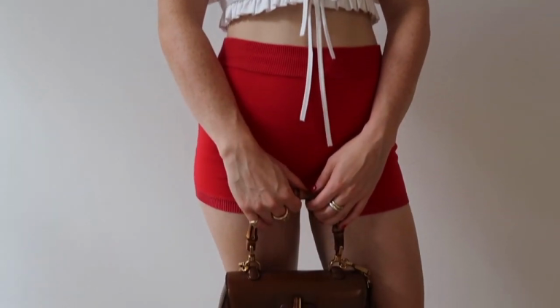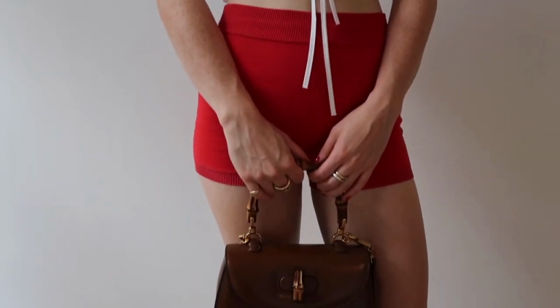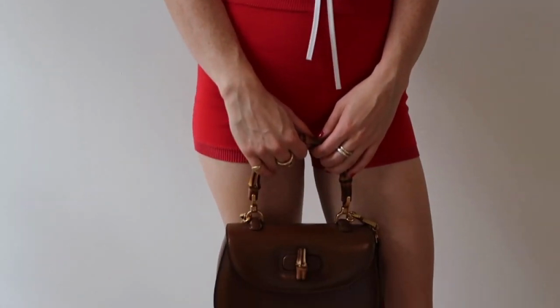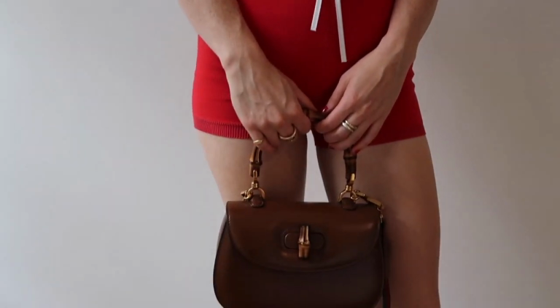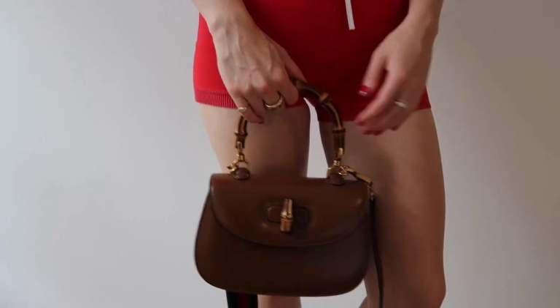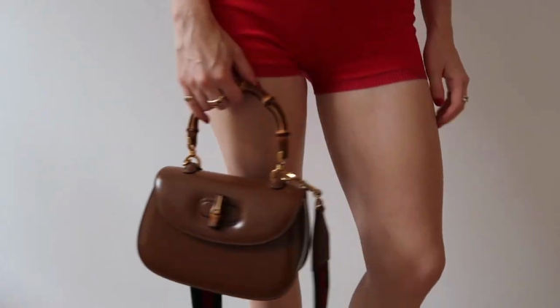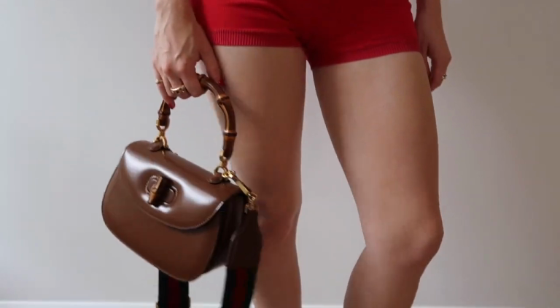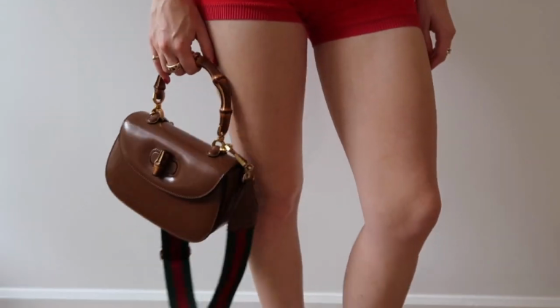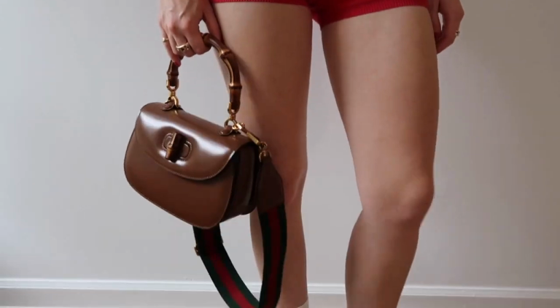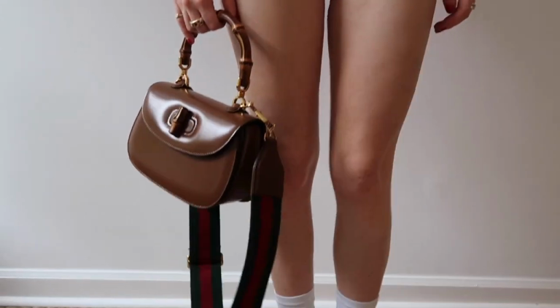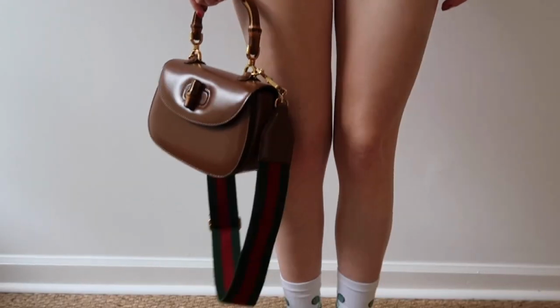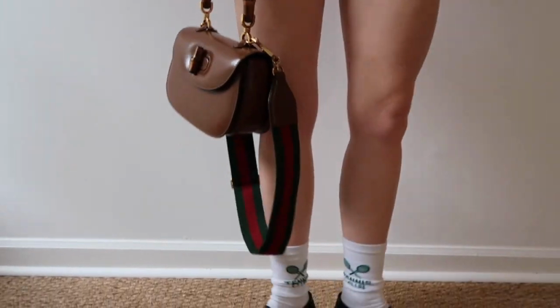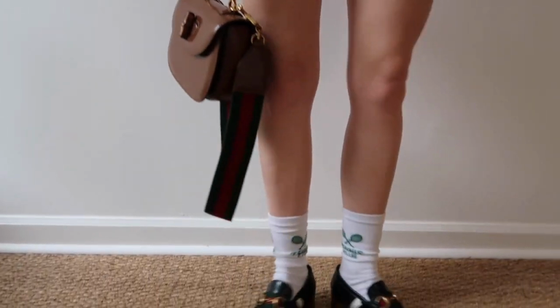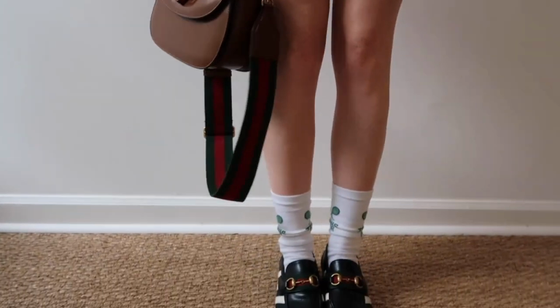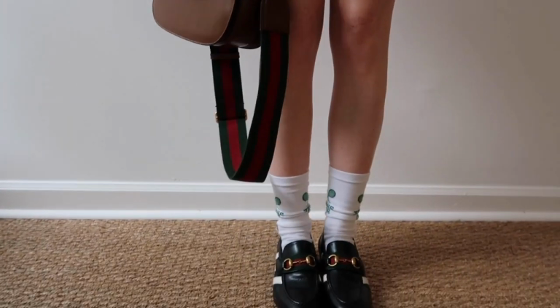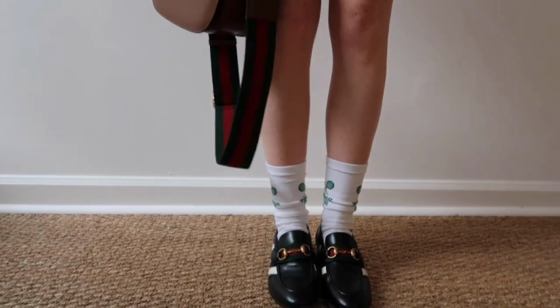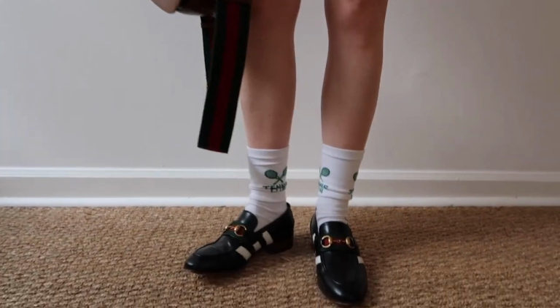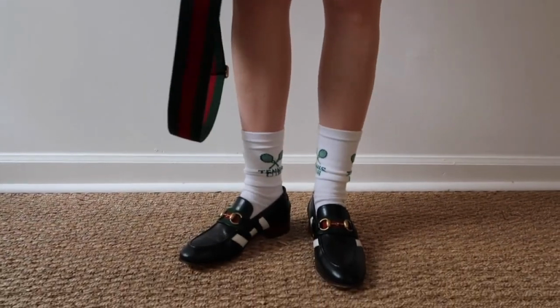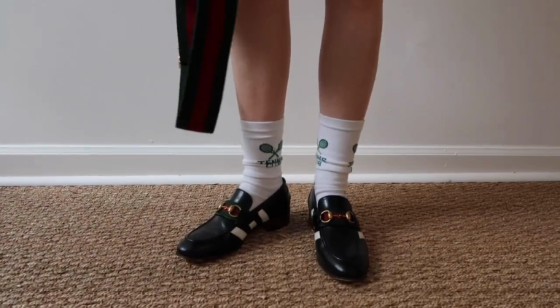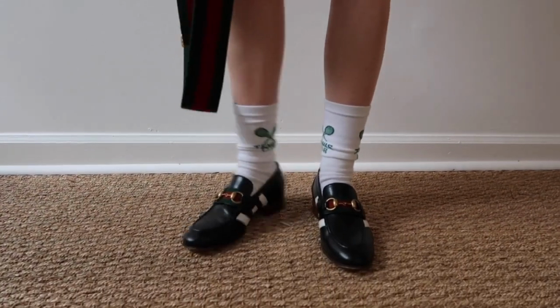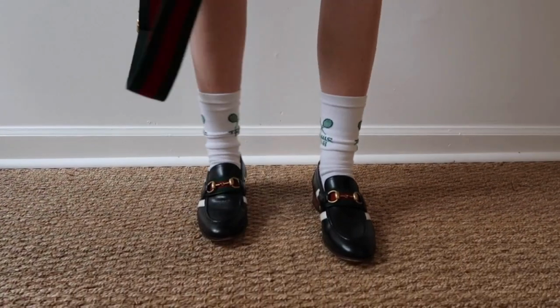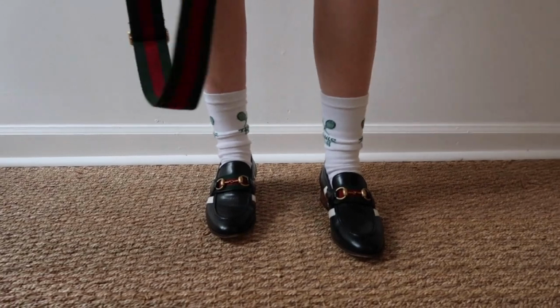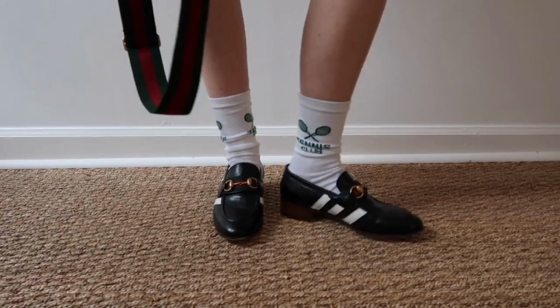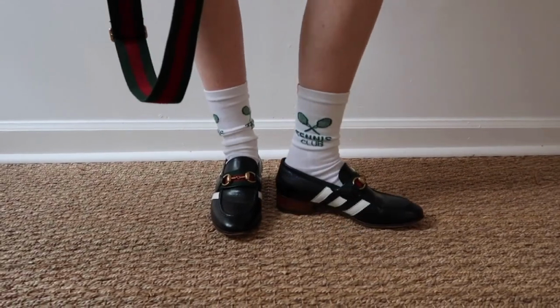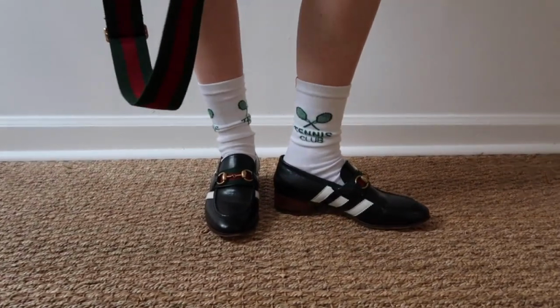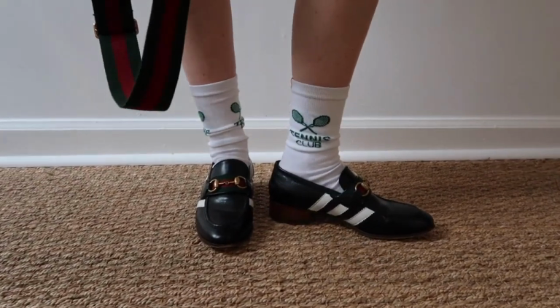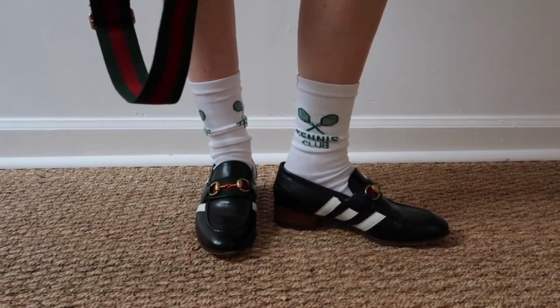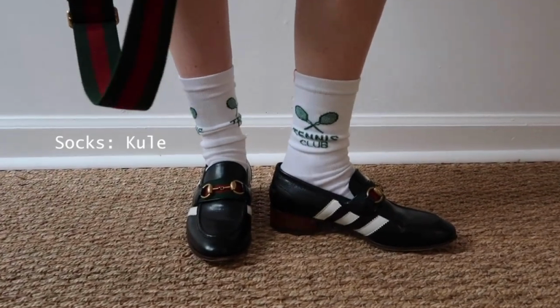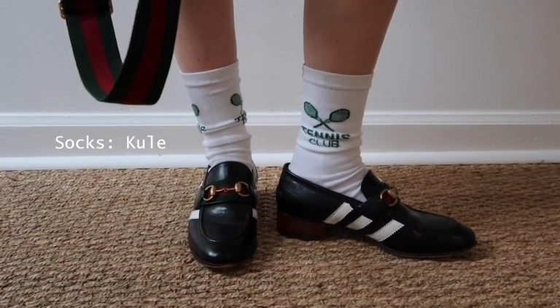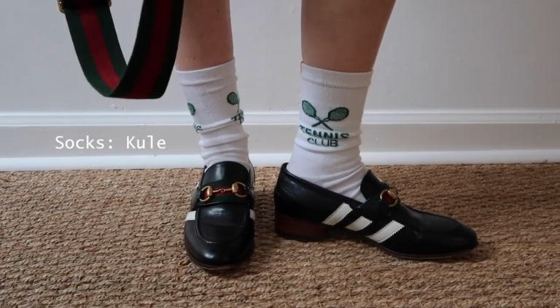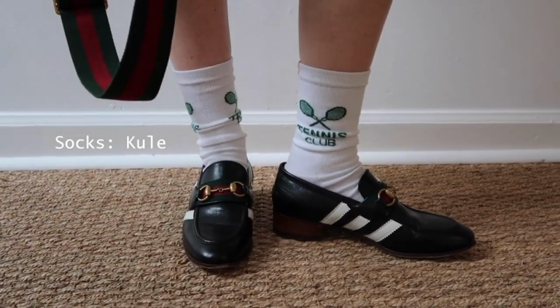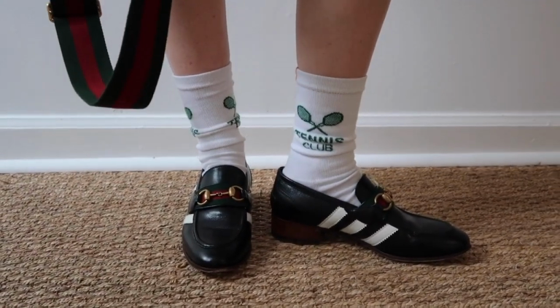This is an outfit I would wear just for getting lunch or running errands, maybe hitting up a vintage store or two — really just doing whatever I want.